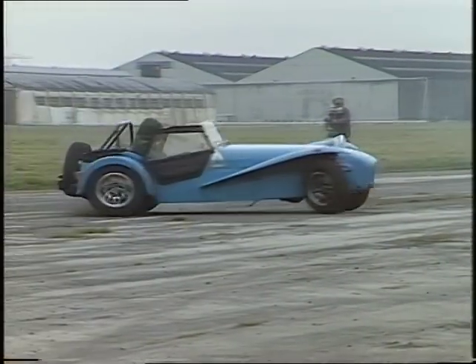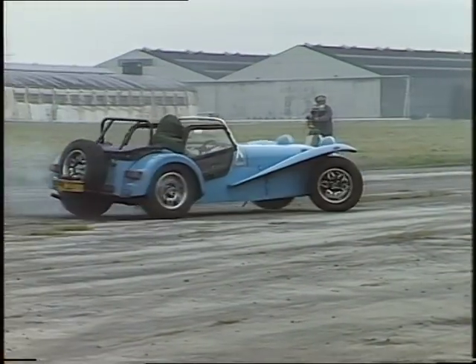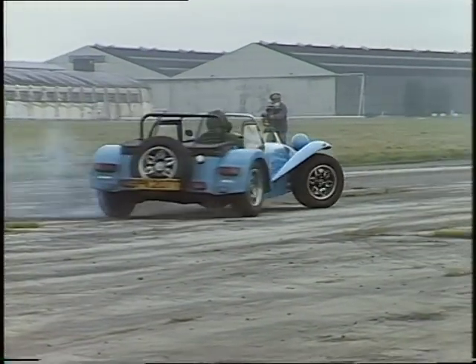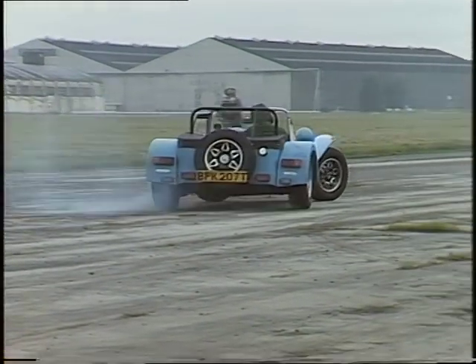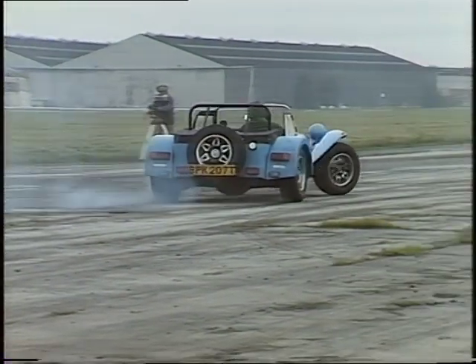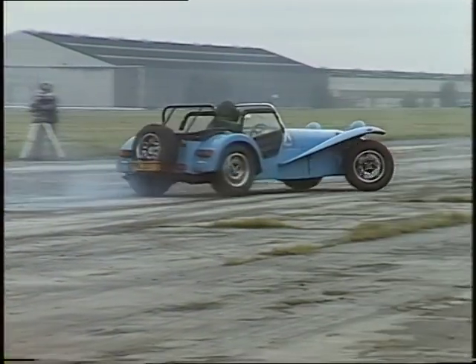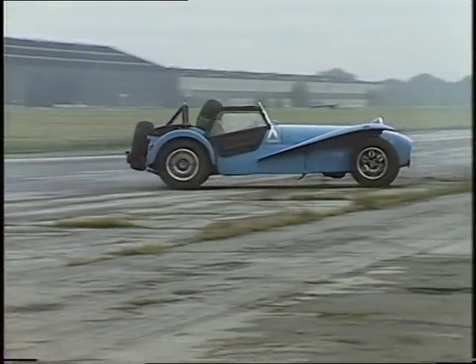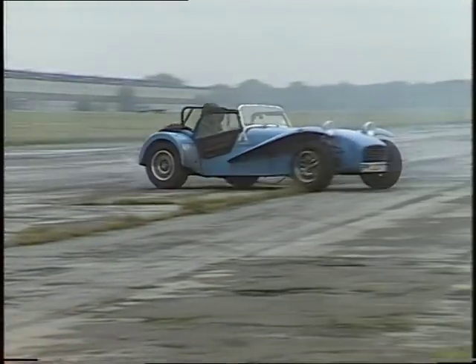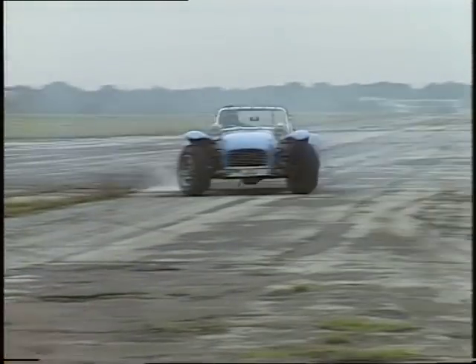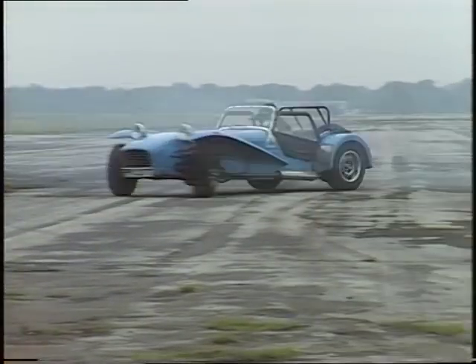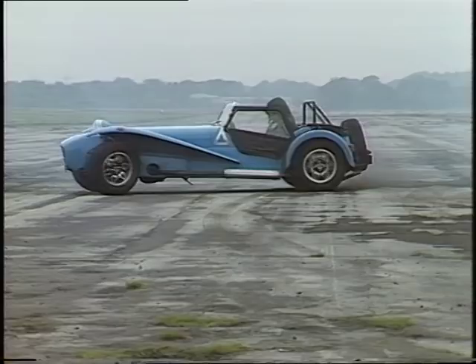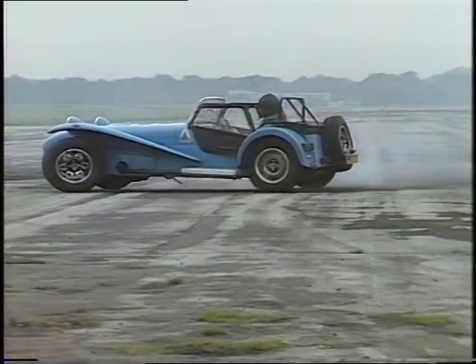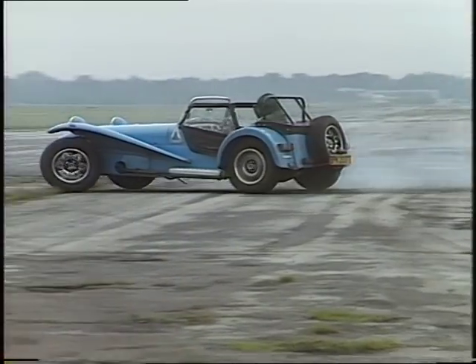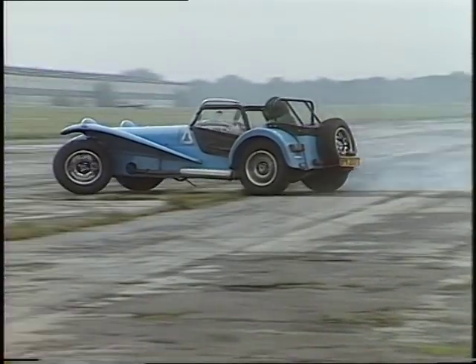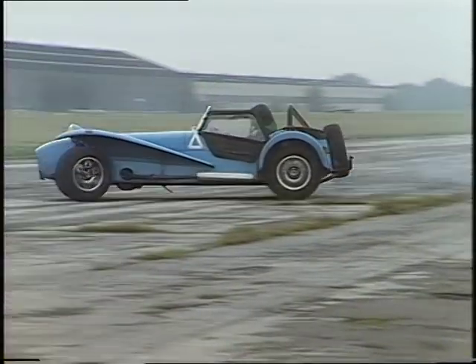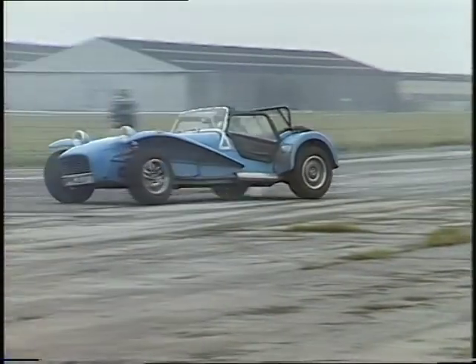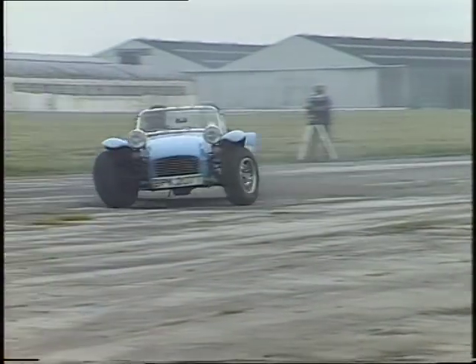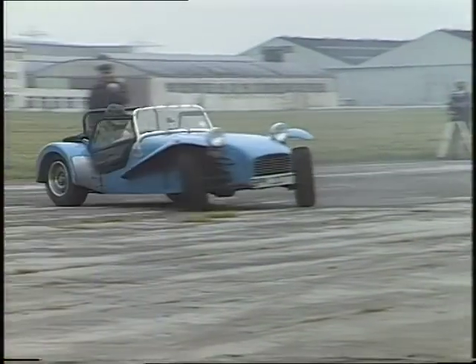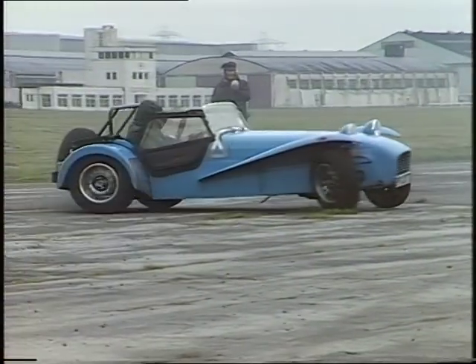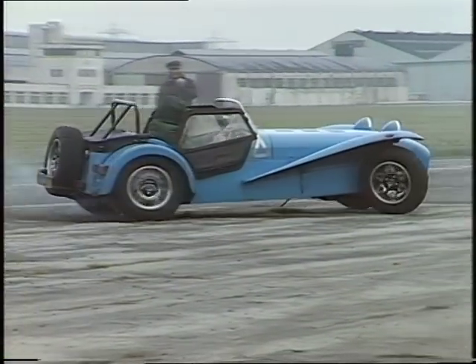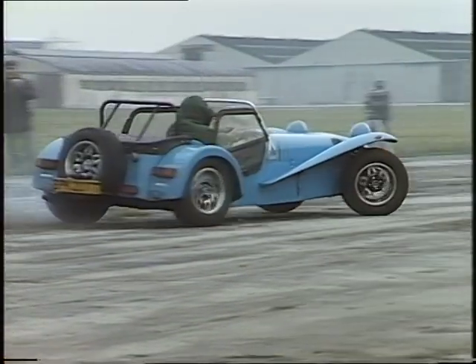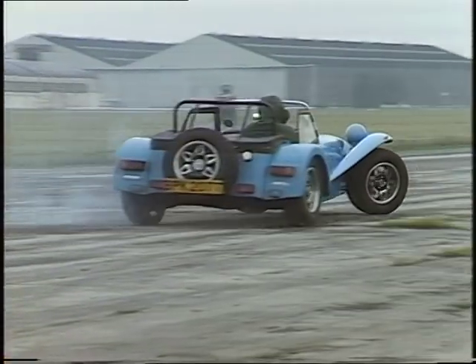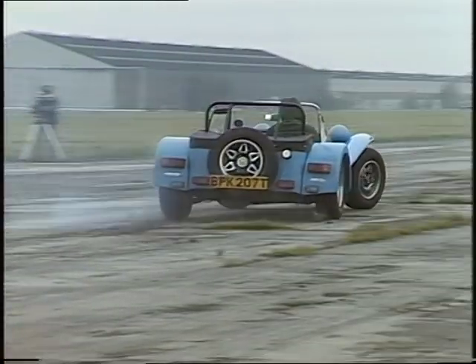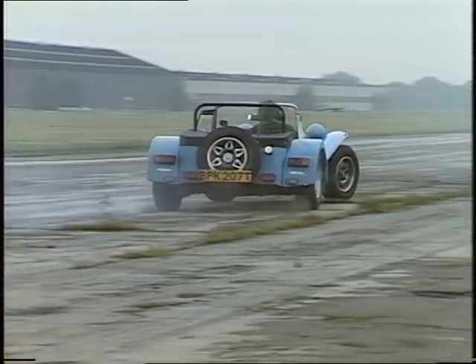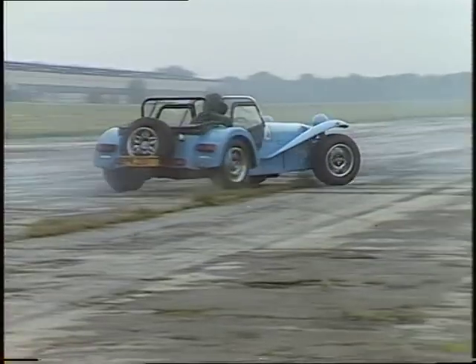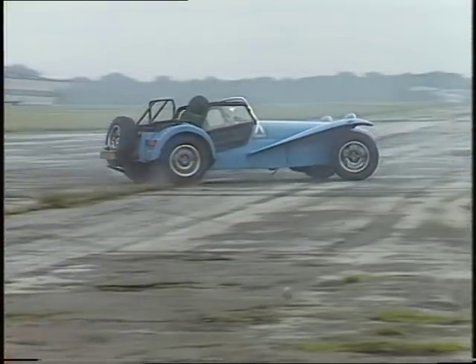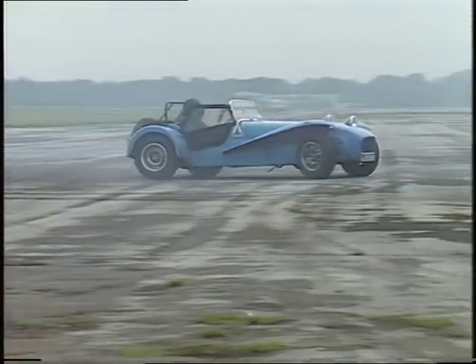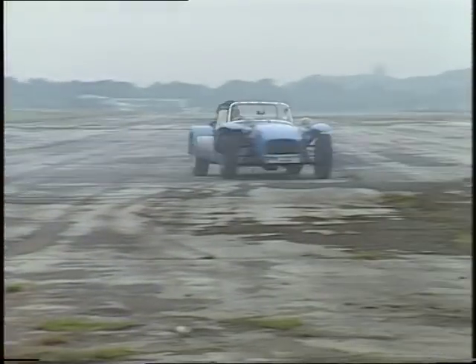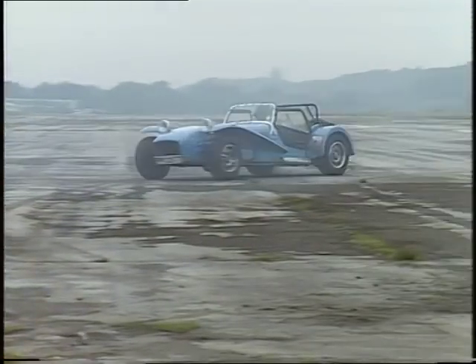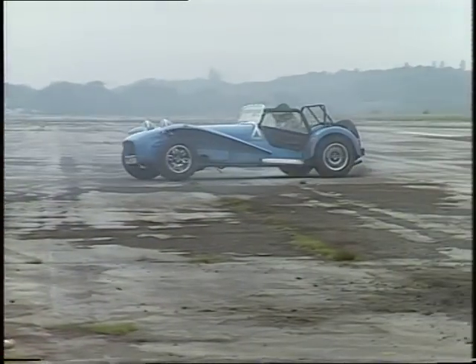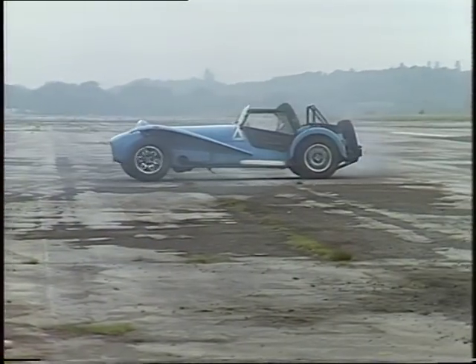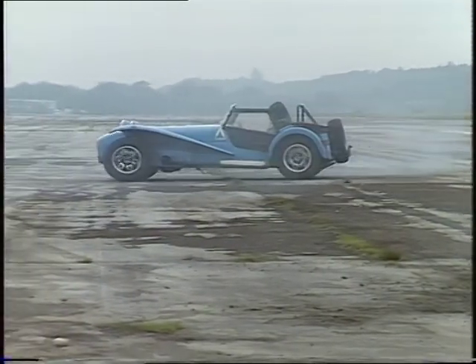What about comfort though? Is it still as lacking as it used to be? Well it's an uncompromising sports car, so if we soften the suspension and make it softer then it's not the same car anymore, but it's a pretty comfortable car to drive now compared to the early days.